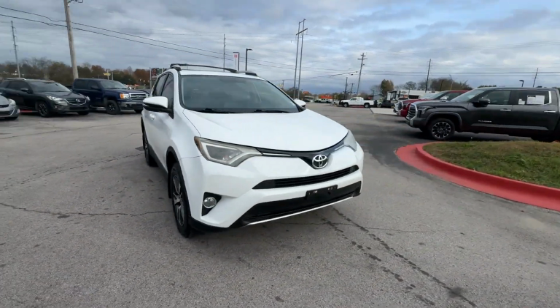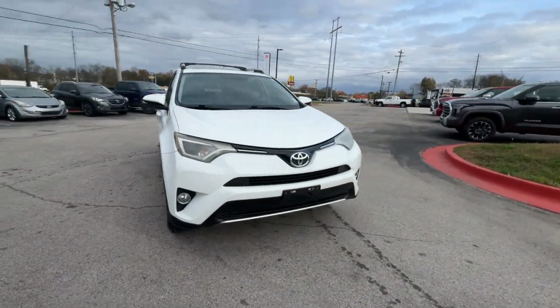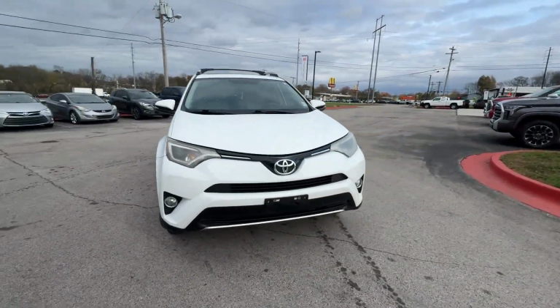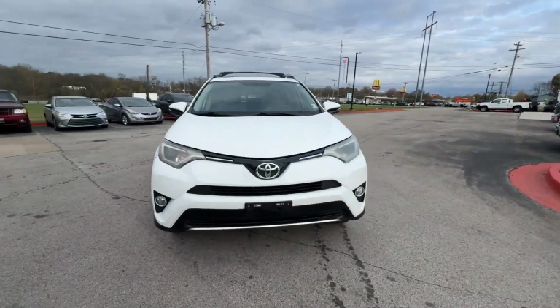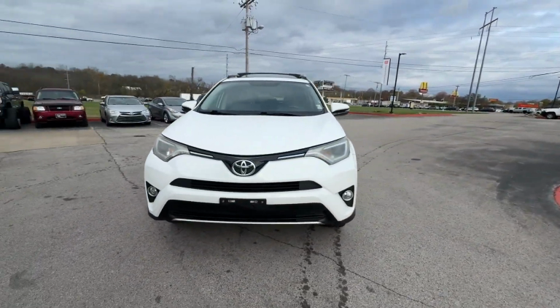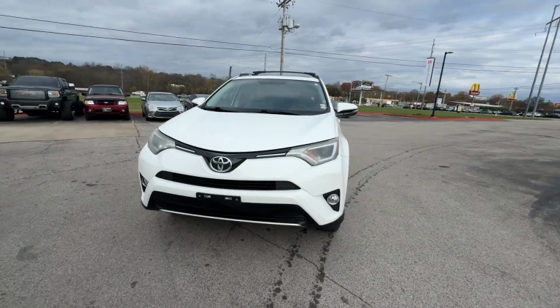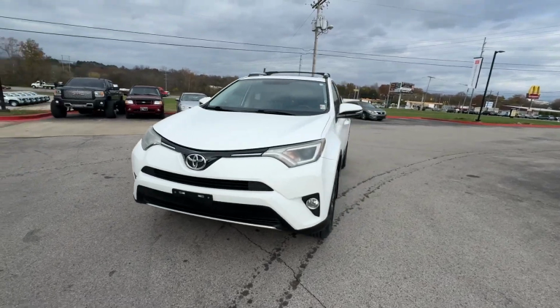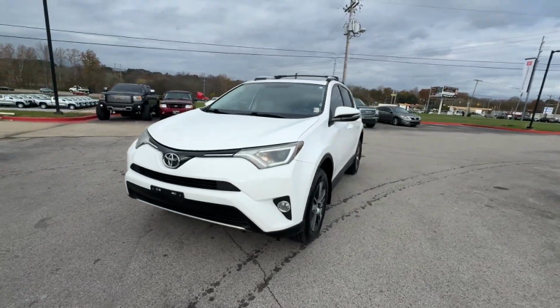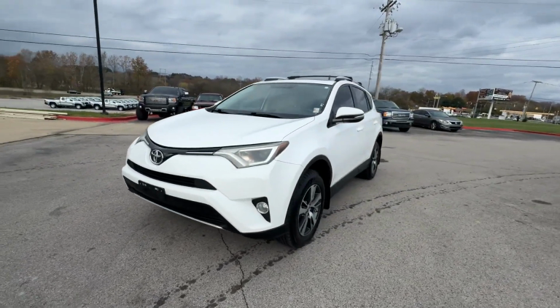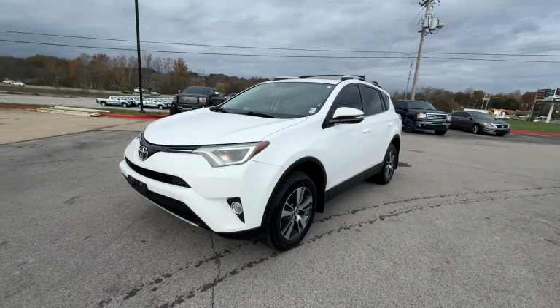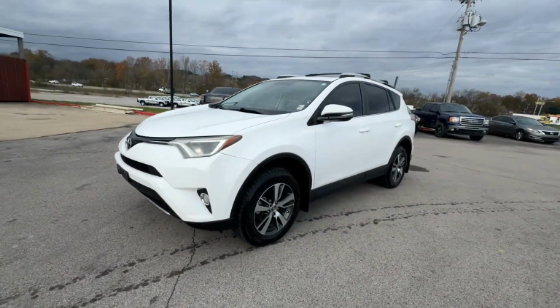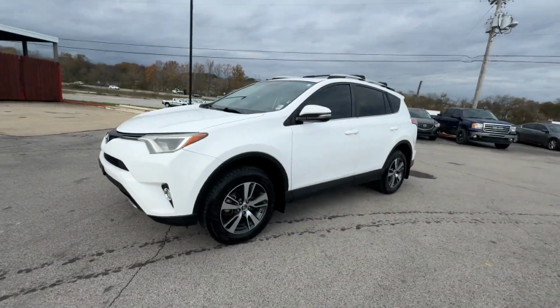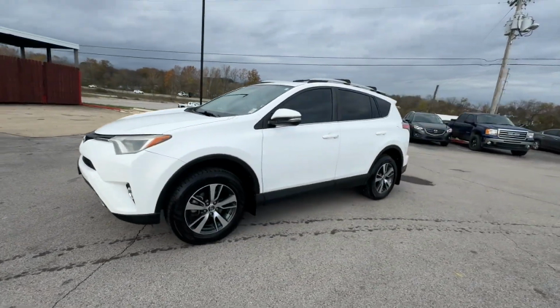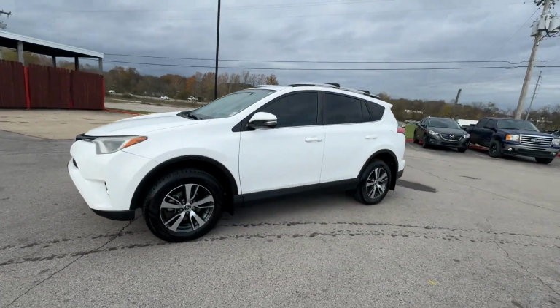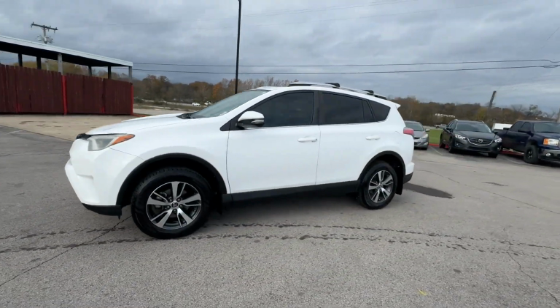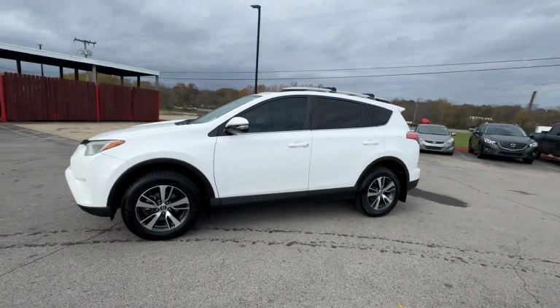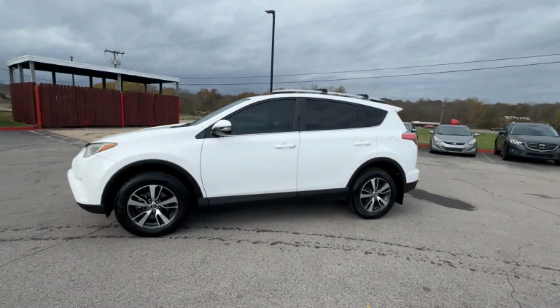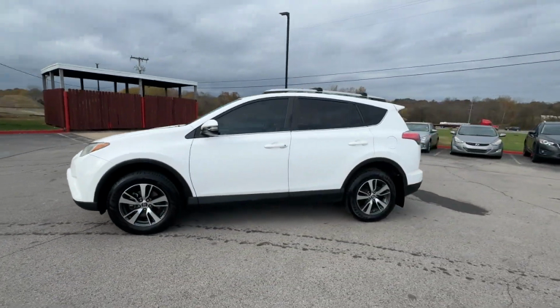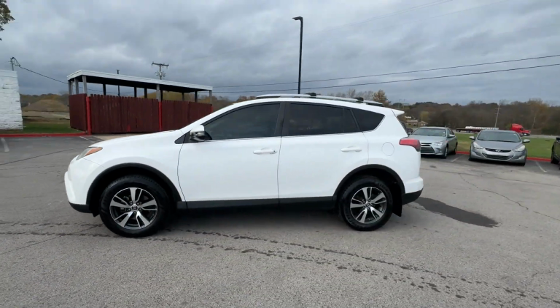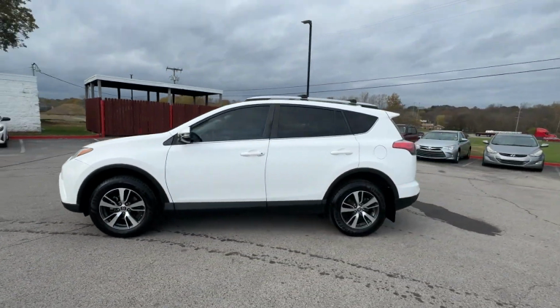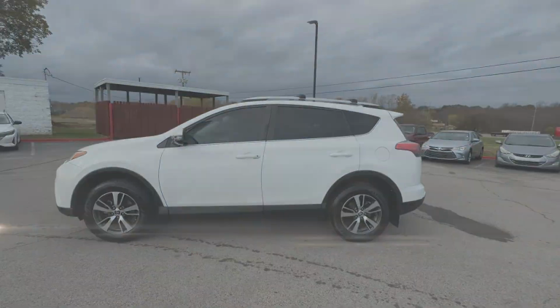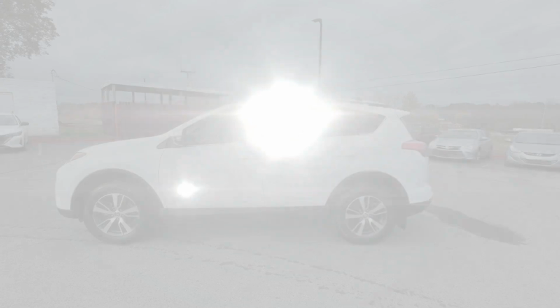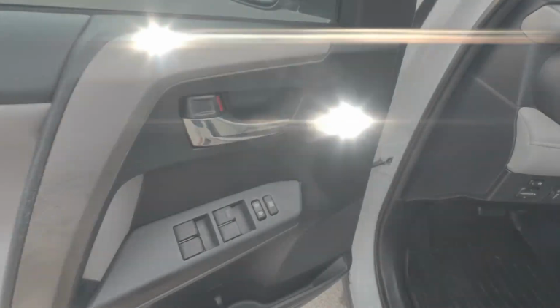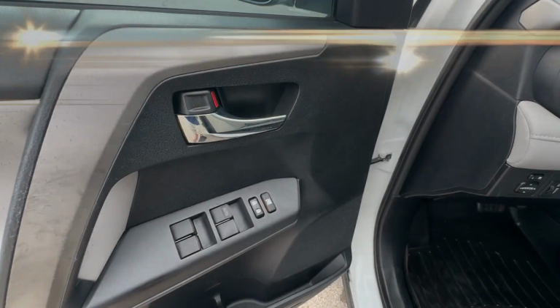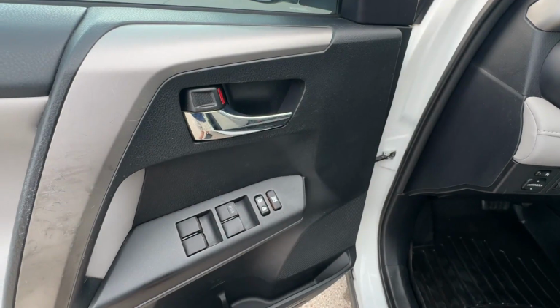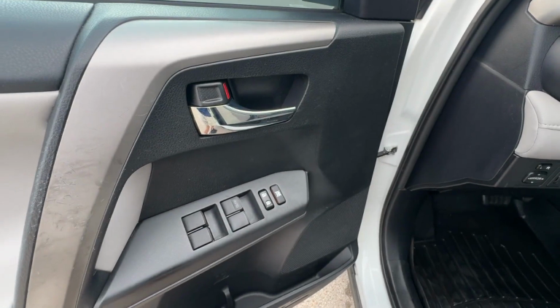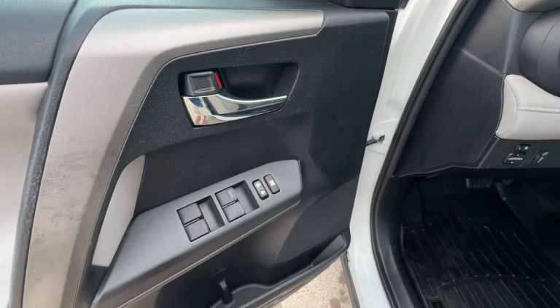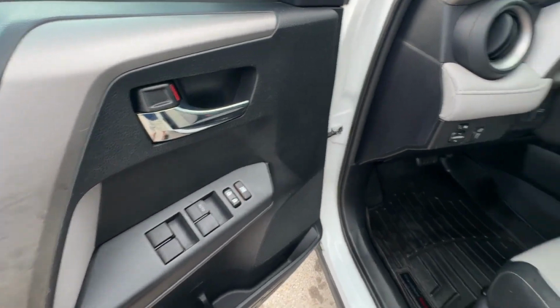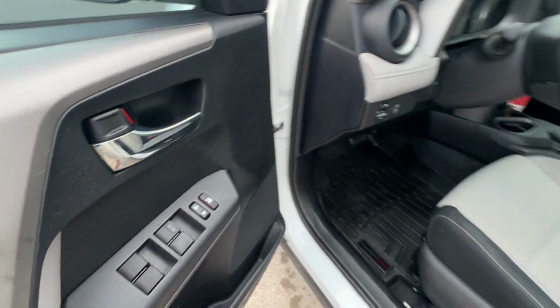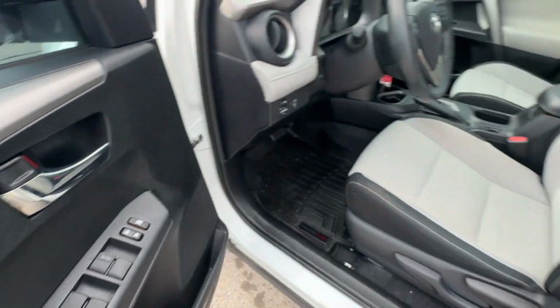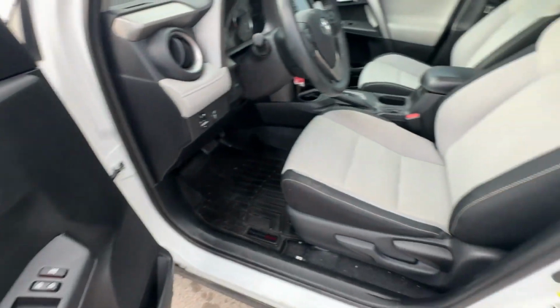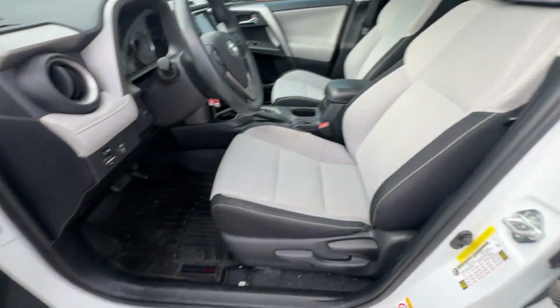Satellite radio, multi-zone air conditioning, heated side view mirrors, moonroof, backup camera, tinted windows, pass-through rear seat.